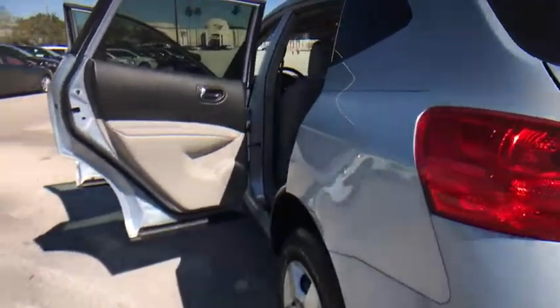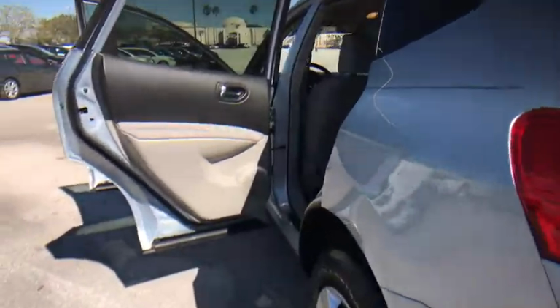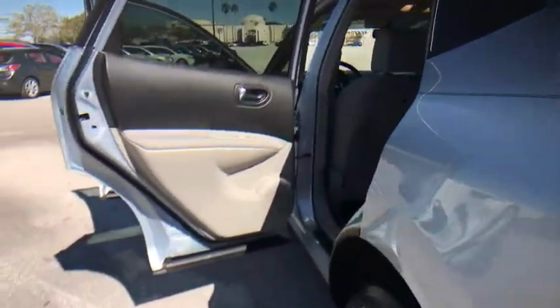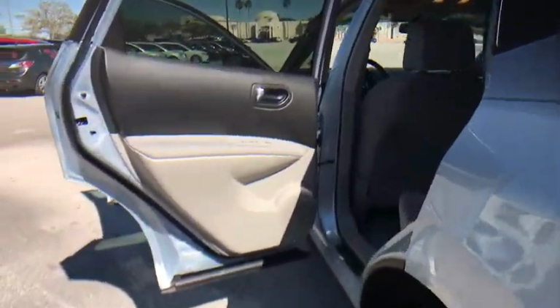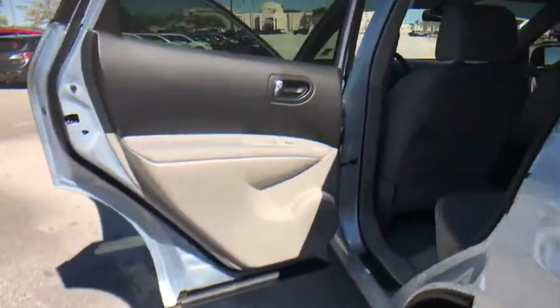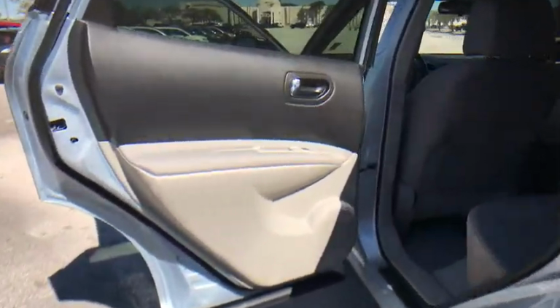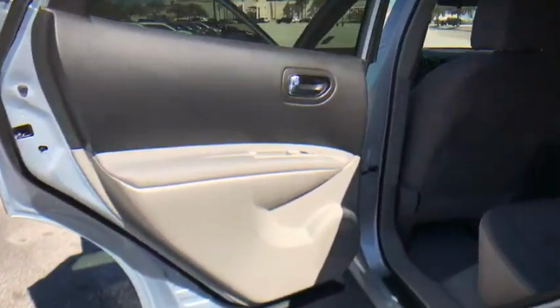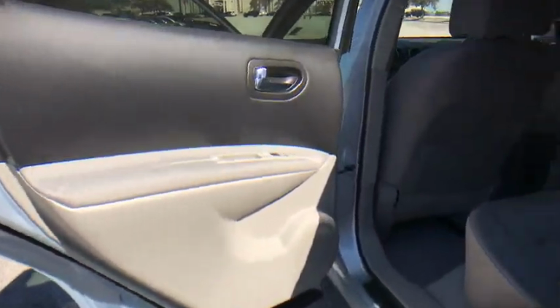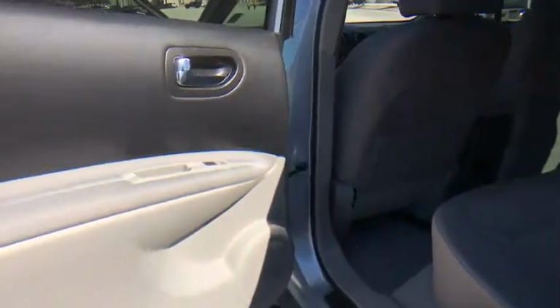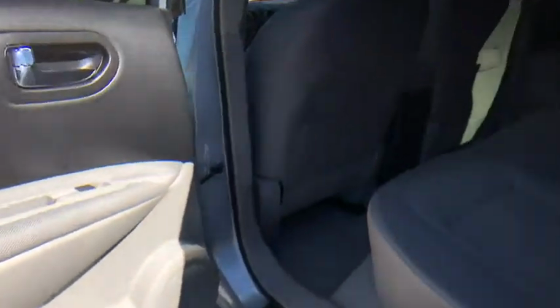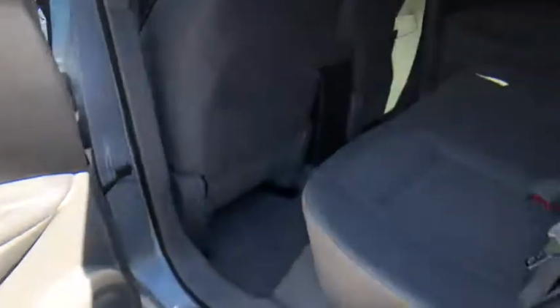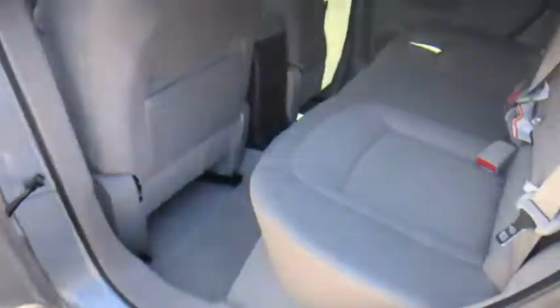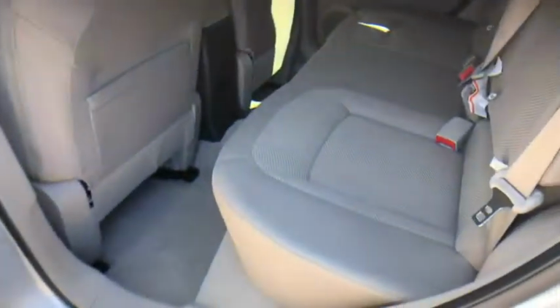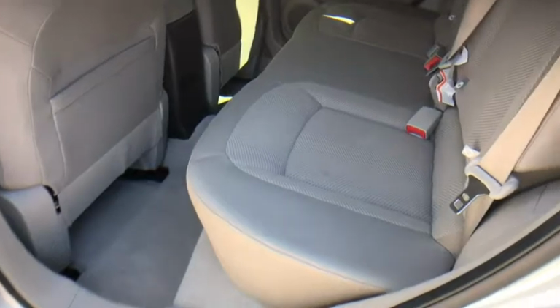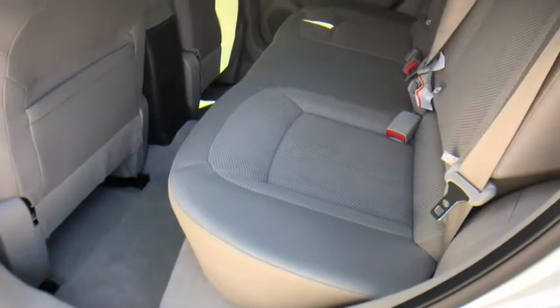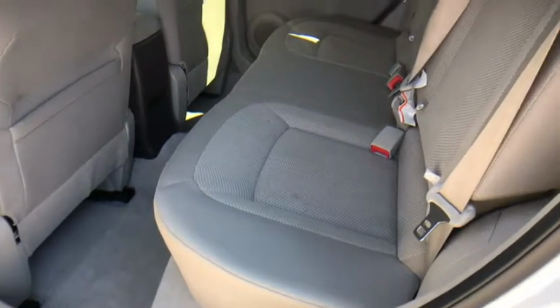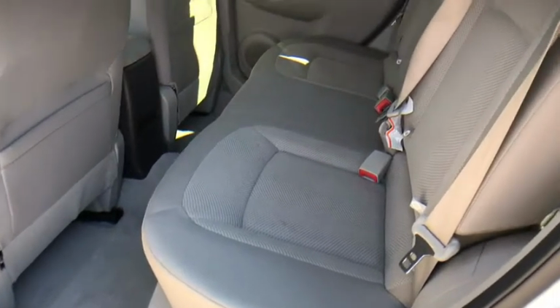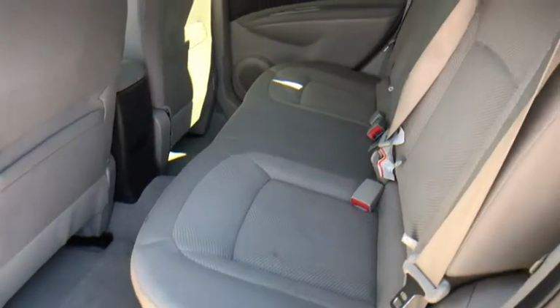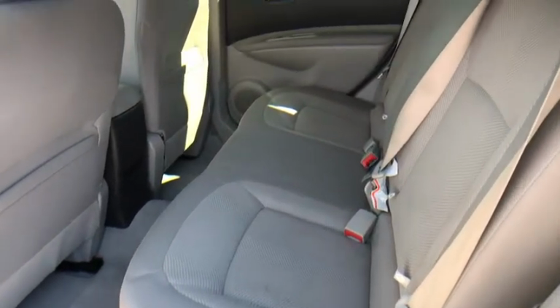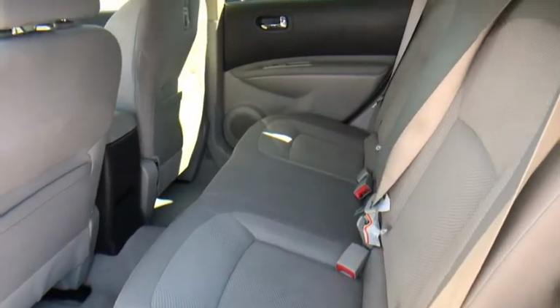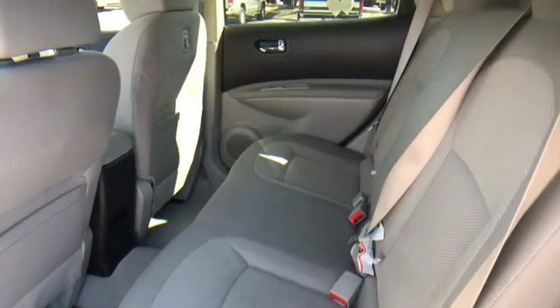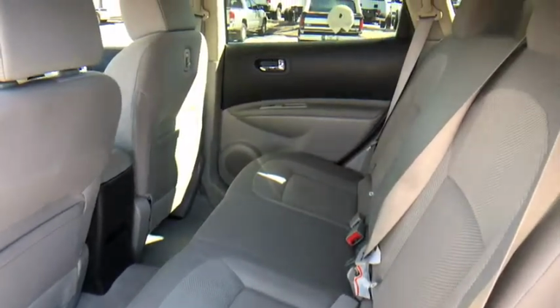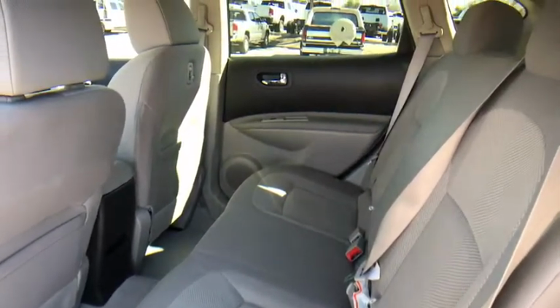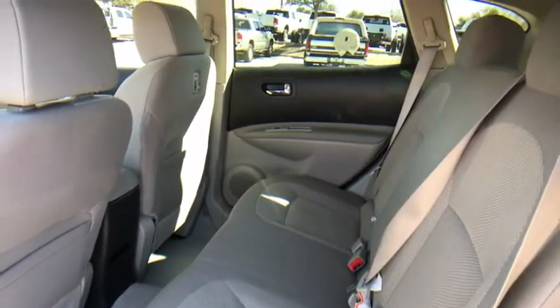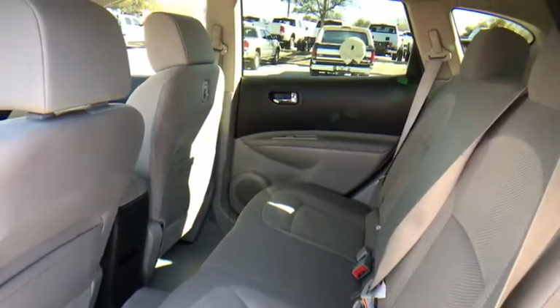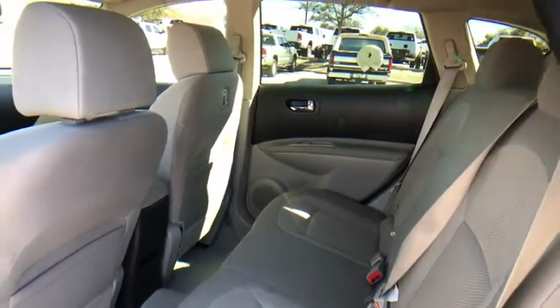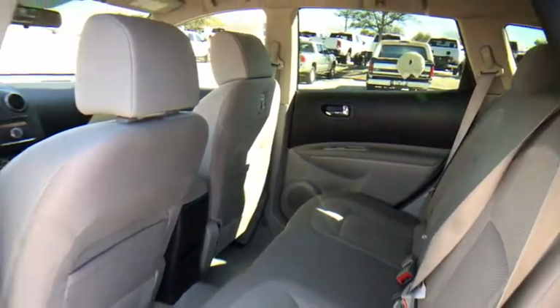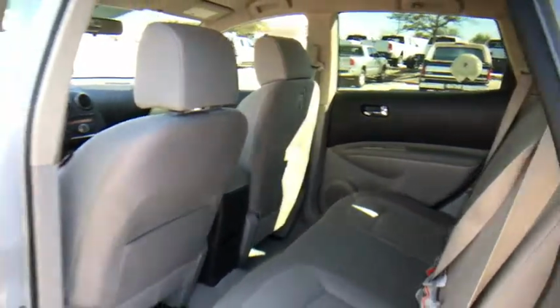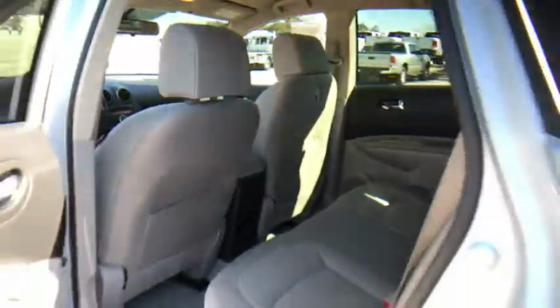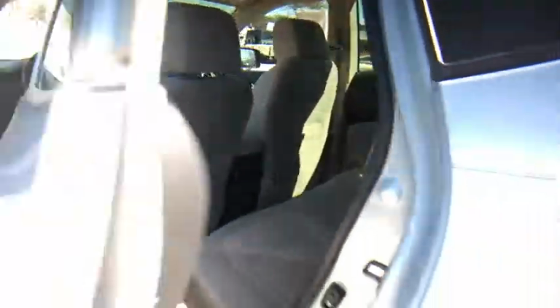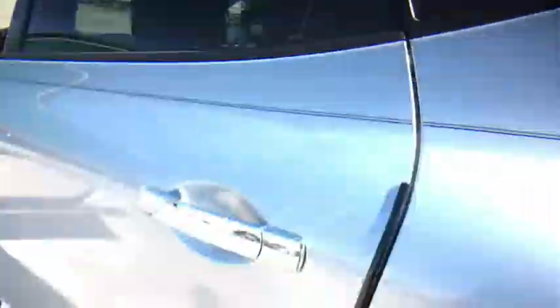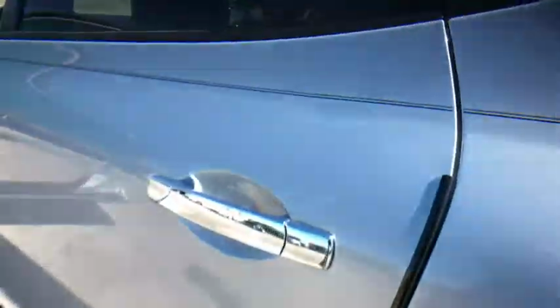Trip computer, MP3 player, CD player, bucket seats, security system, passenger airbag, power windows, child safety locks.